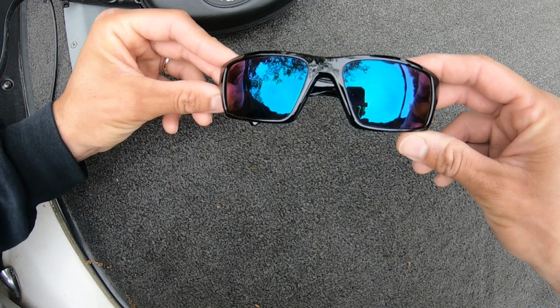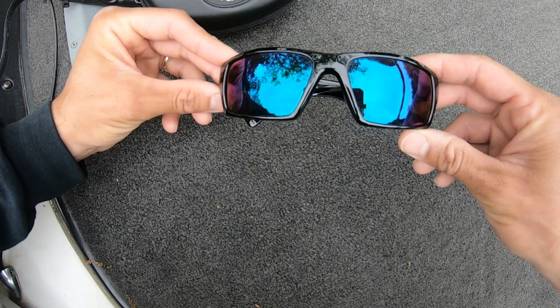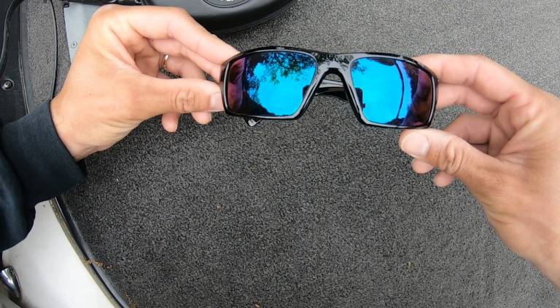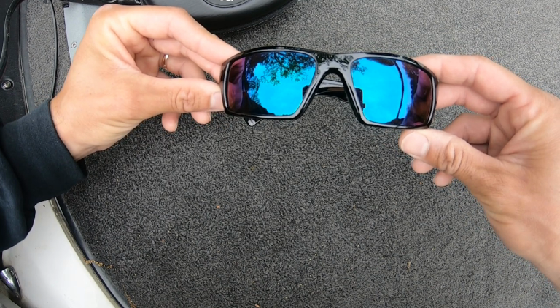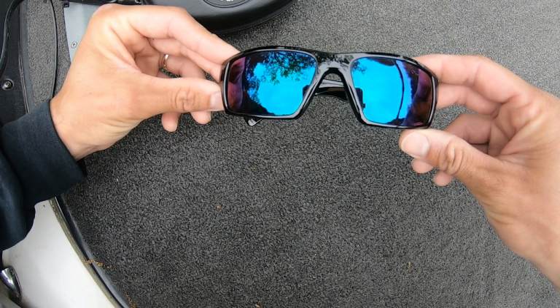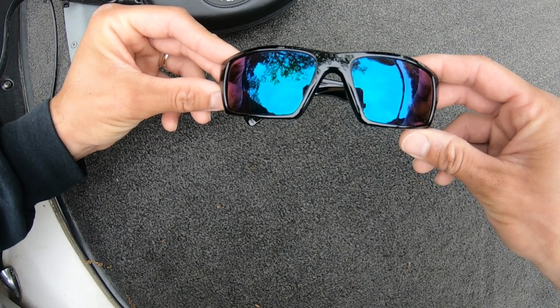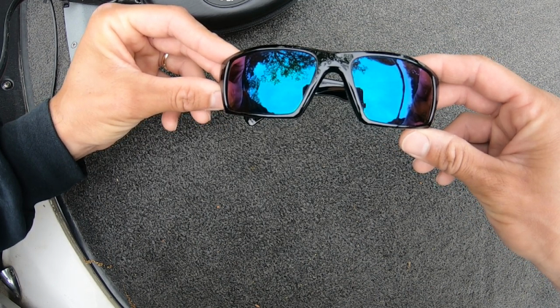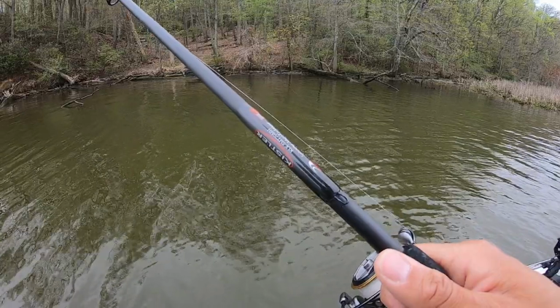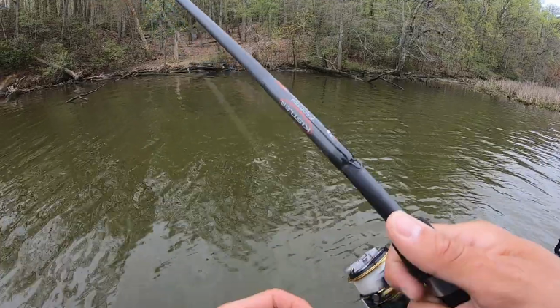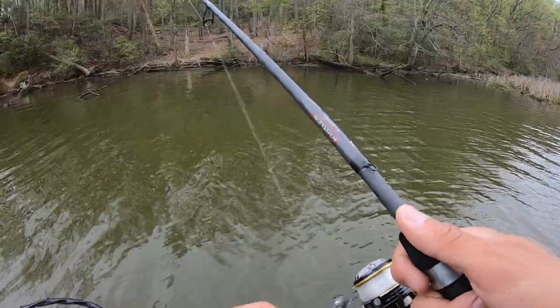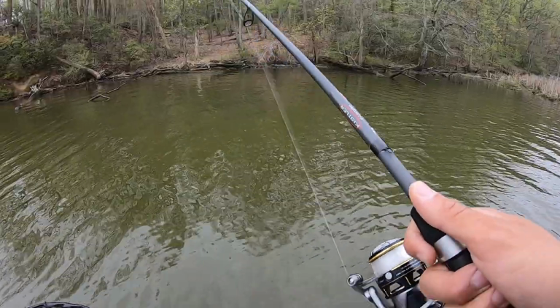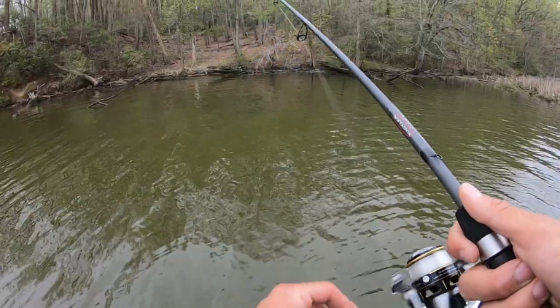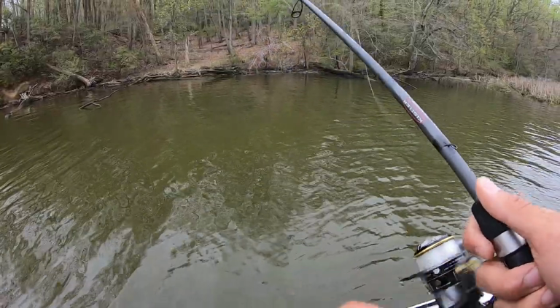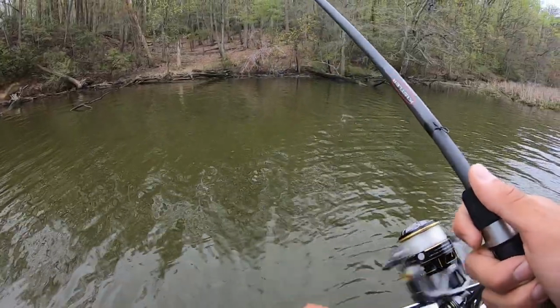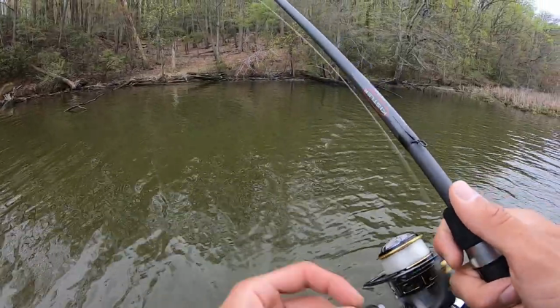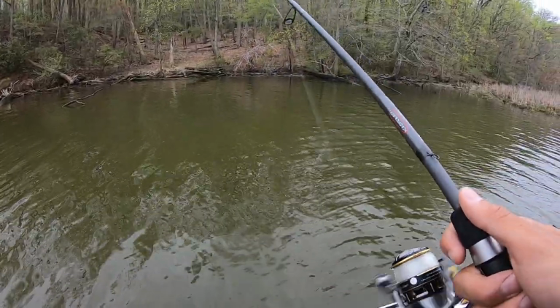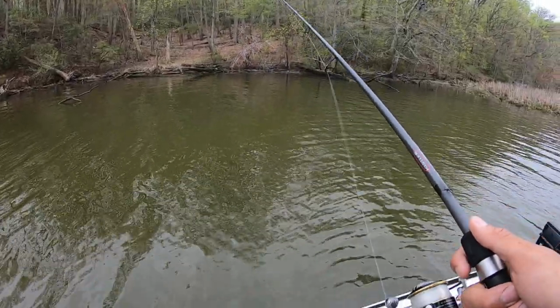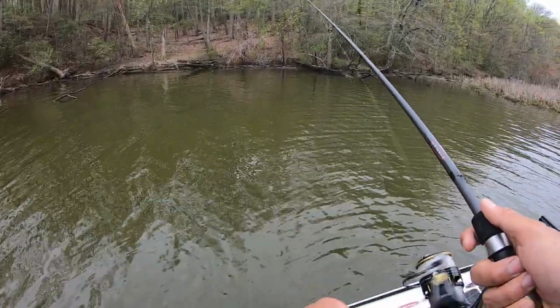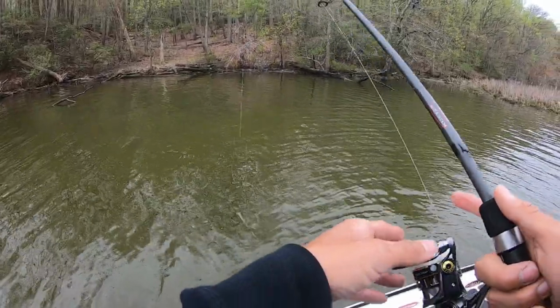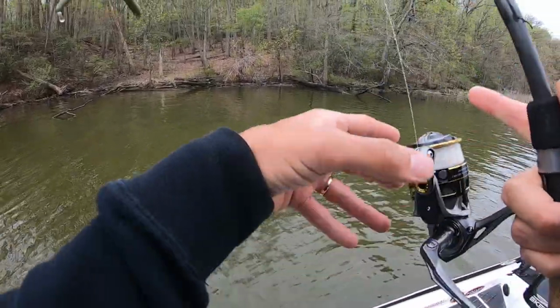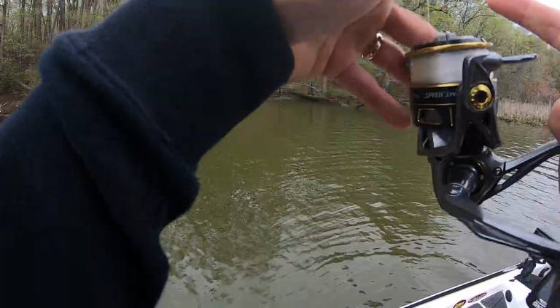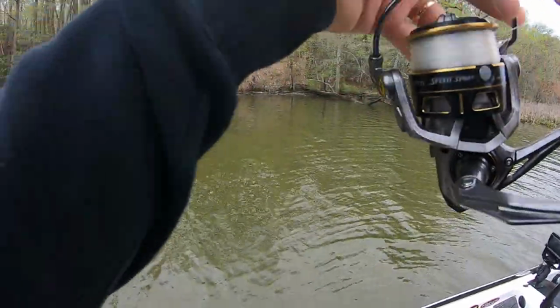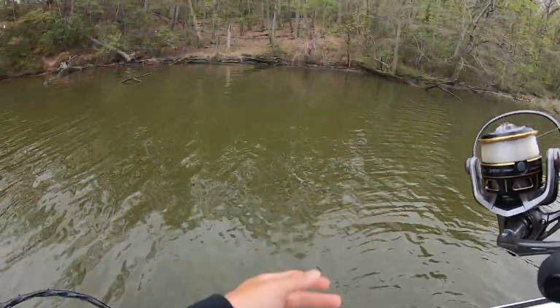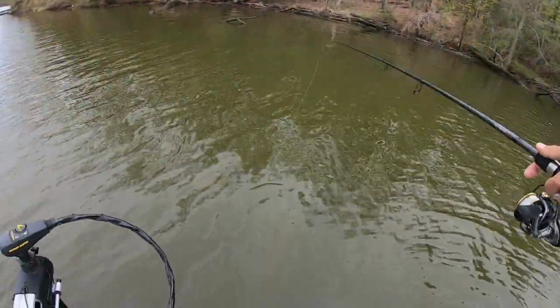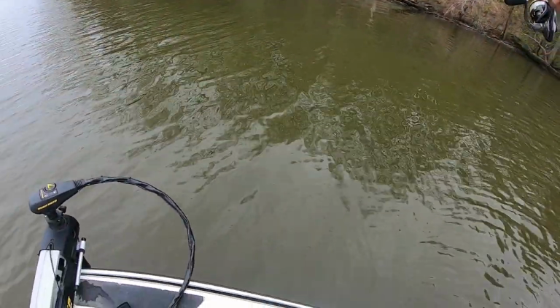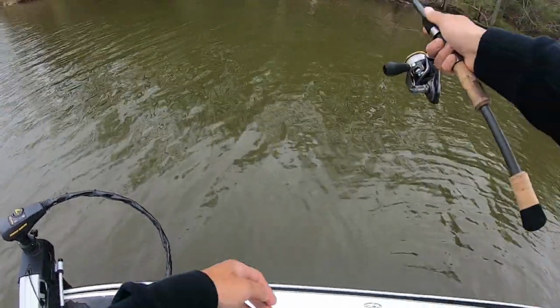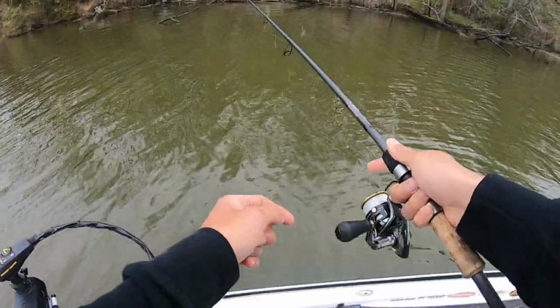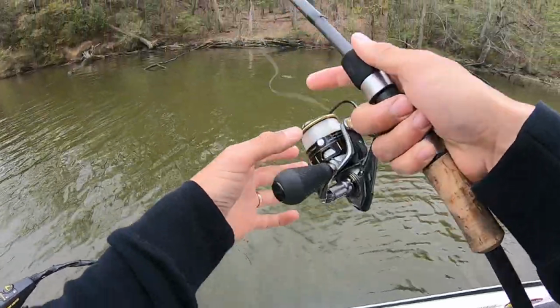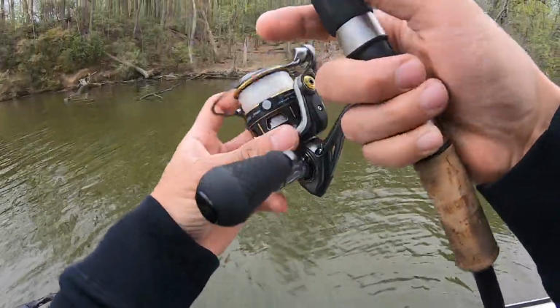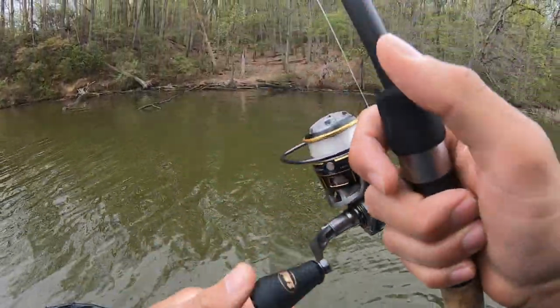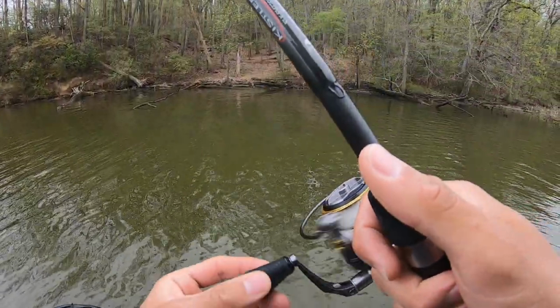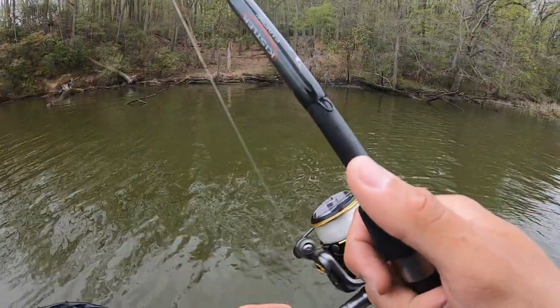Let's check out a fish catch. Oh, I see my fish — he's right there. I can see him.